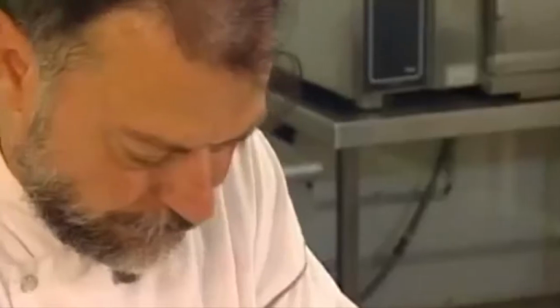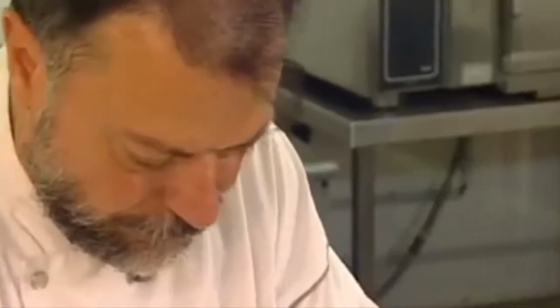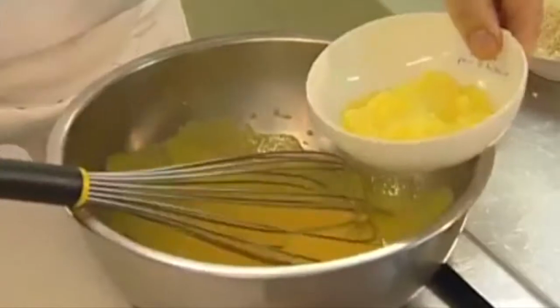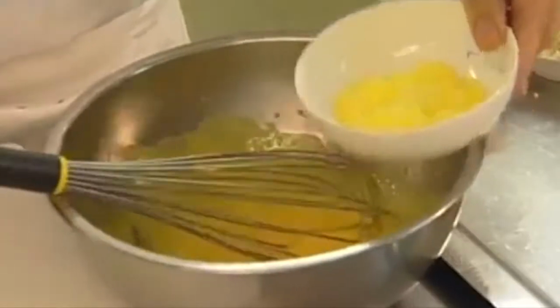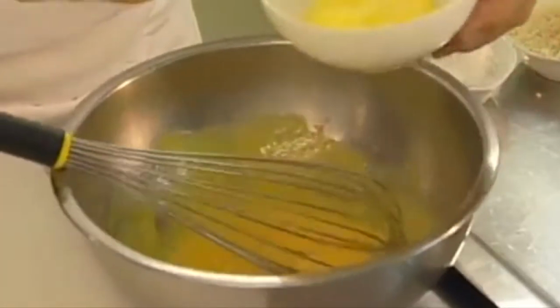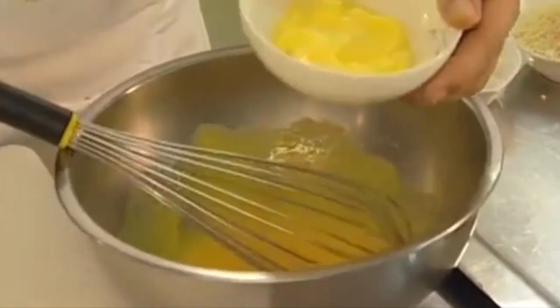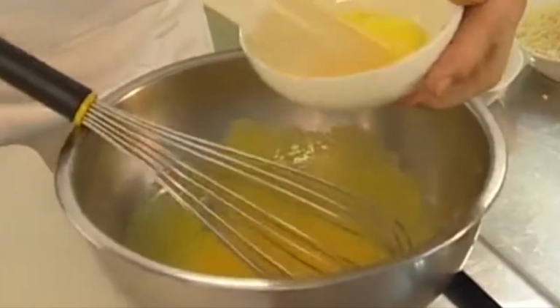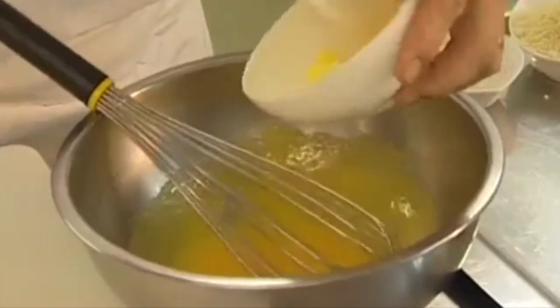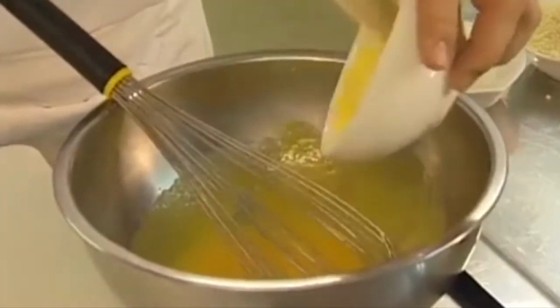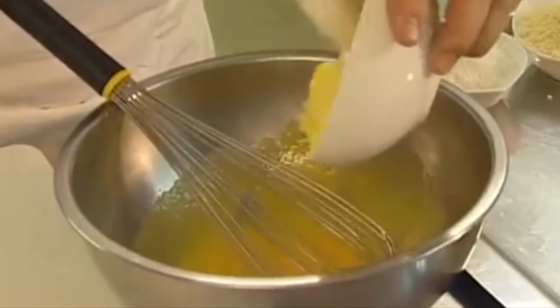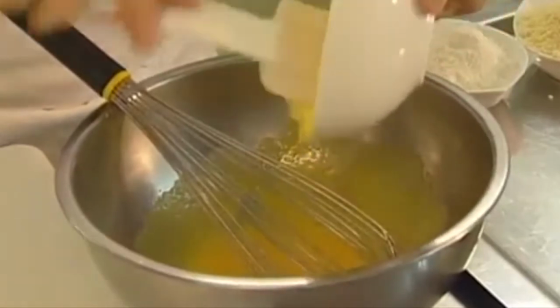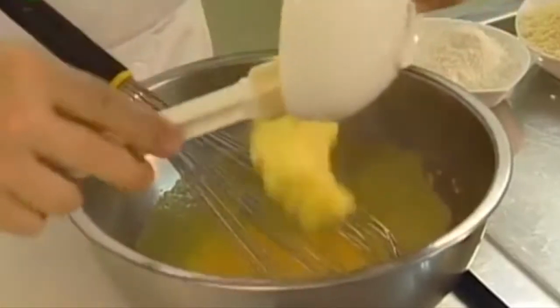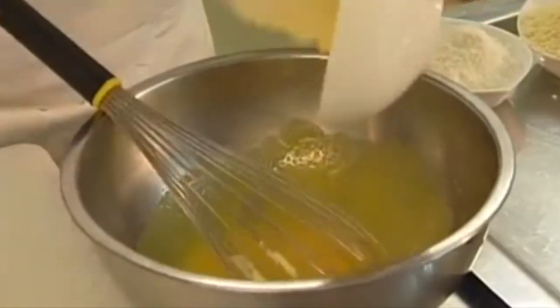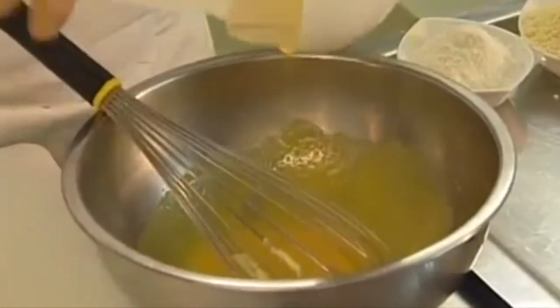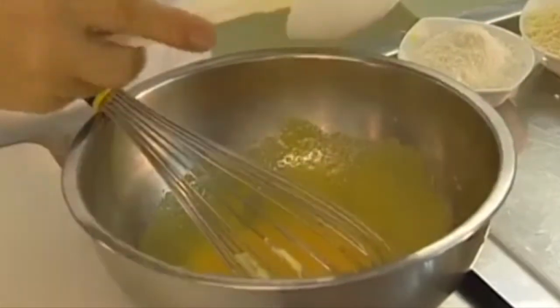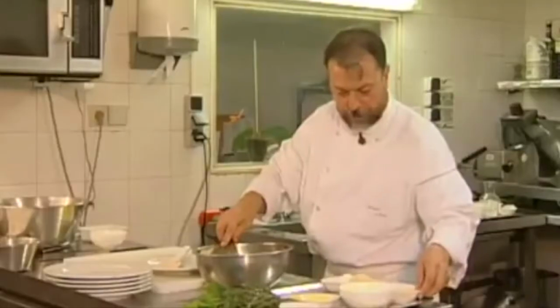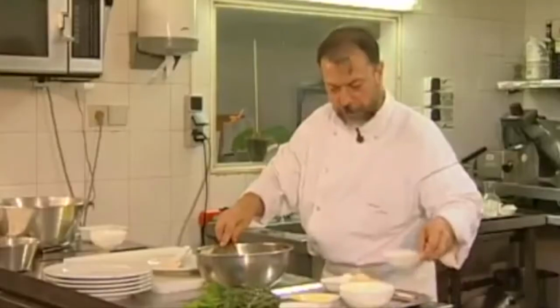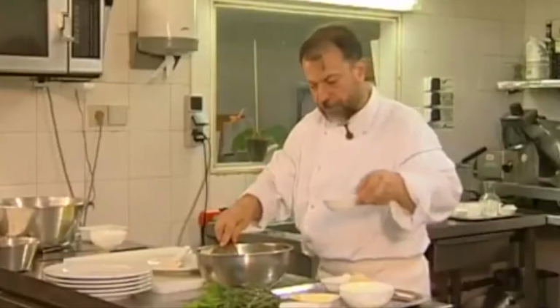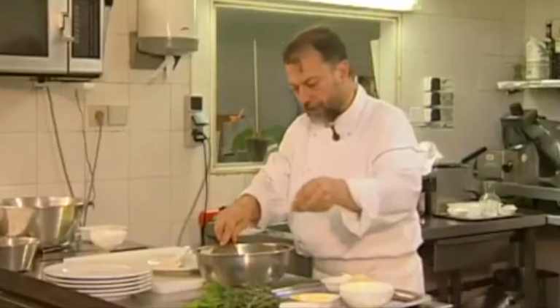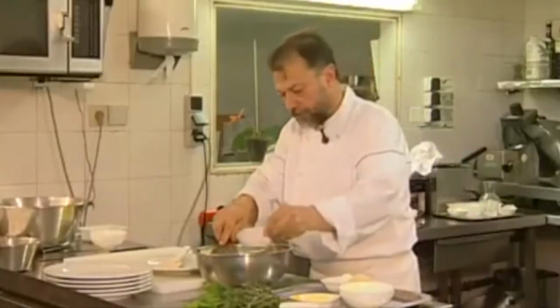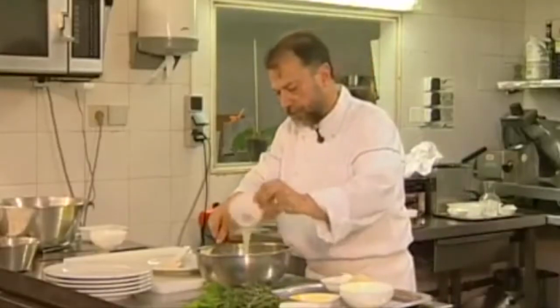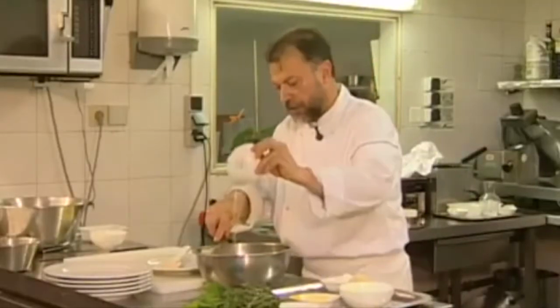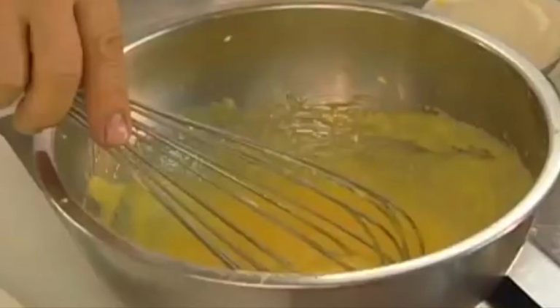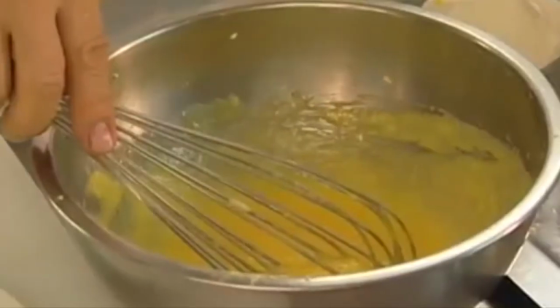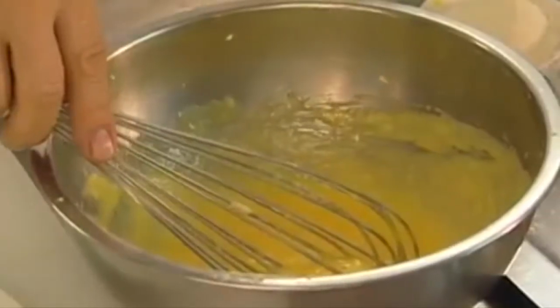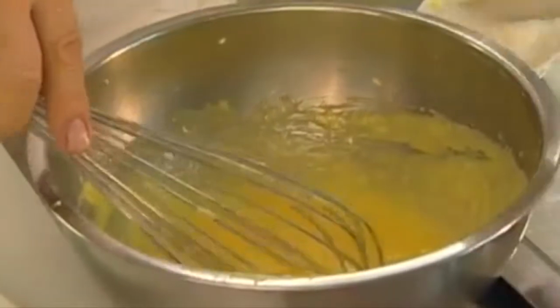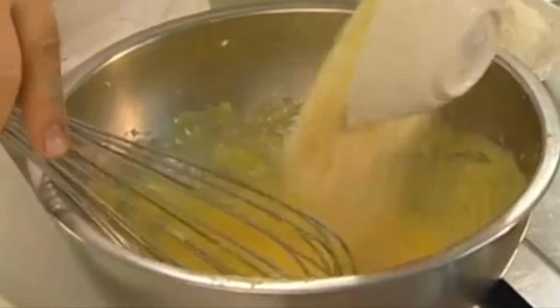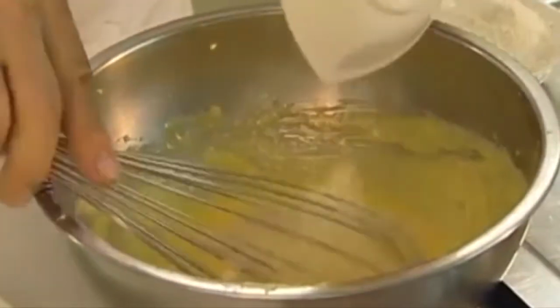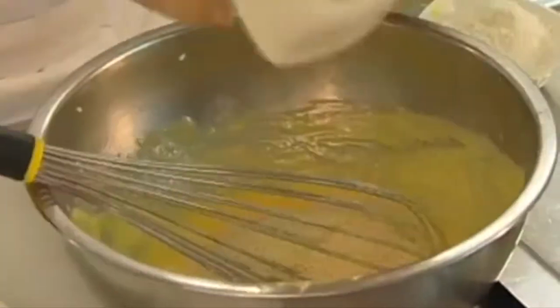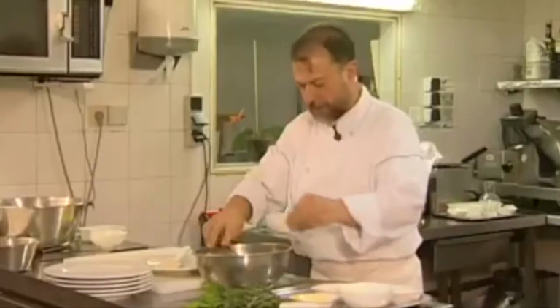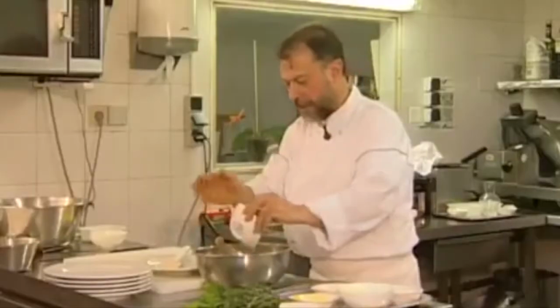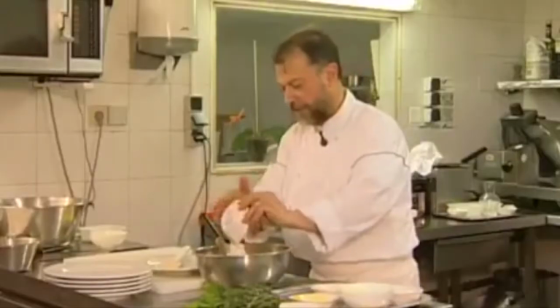Now I'll add 110 grams of soft butter diluted with the lemon juice. Now 75 grams of powdered almond and 45 grams of flour.